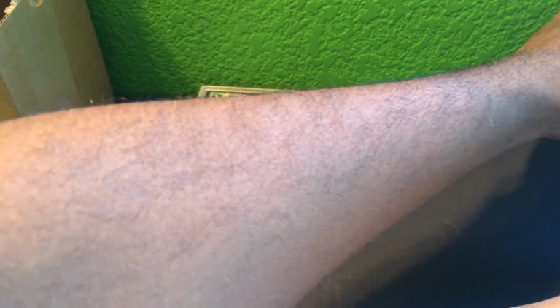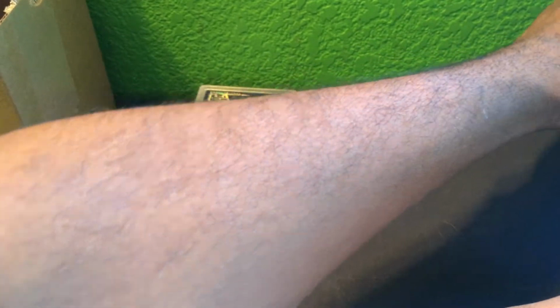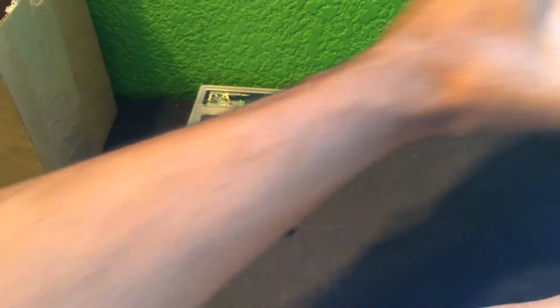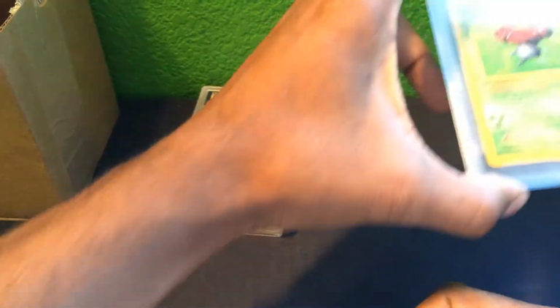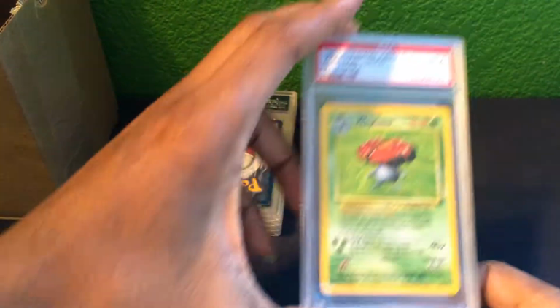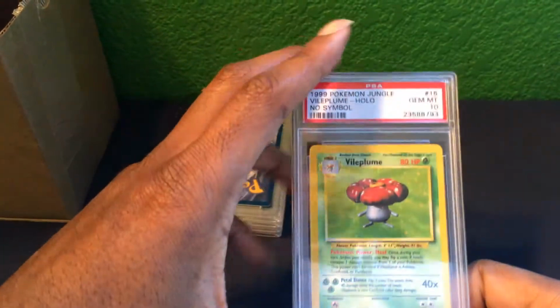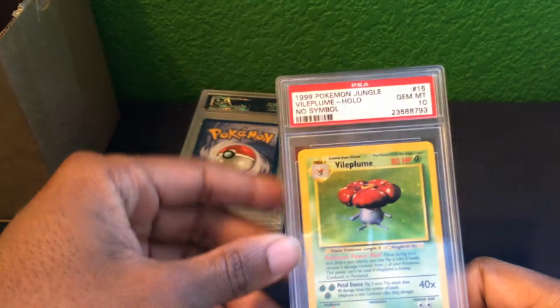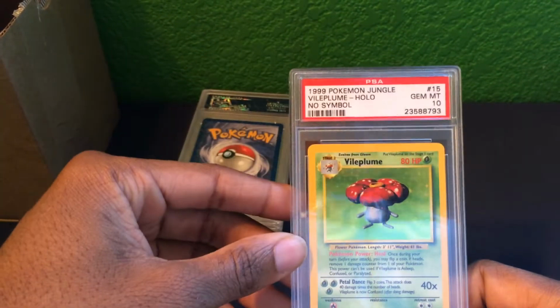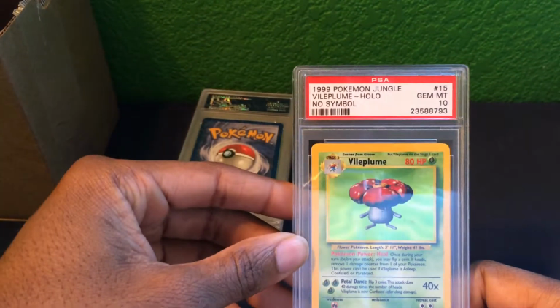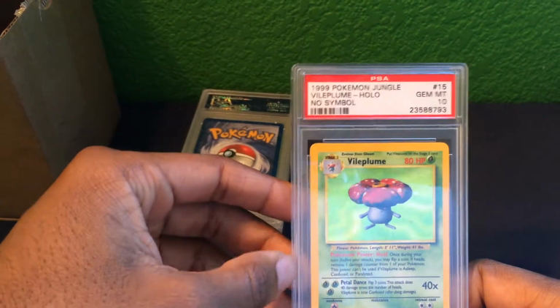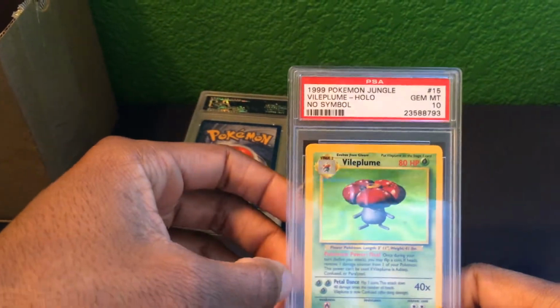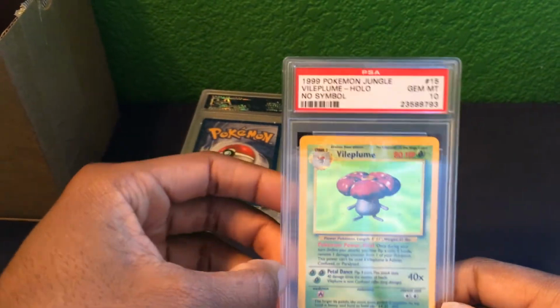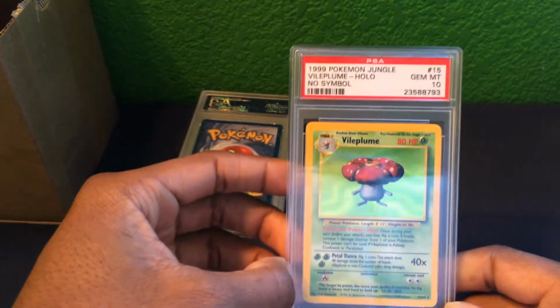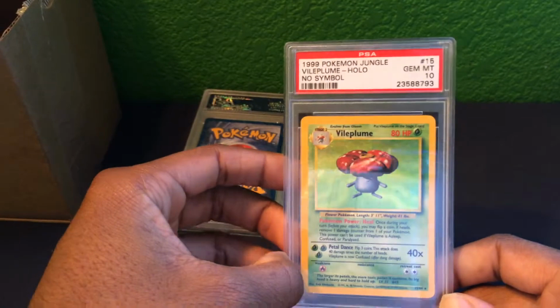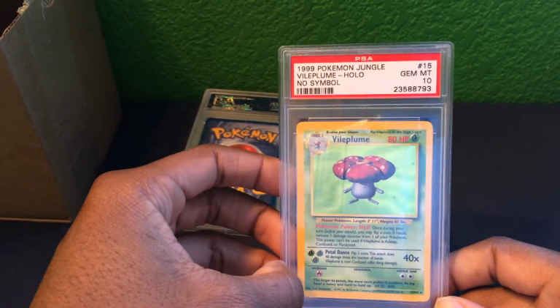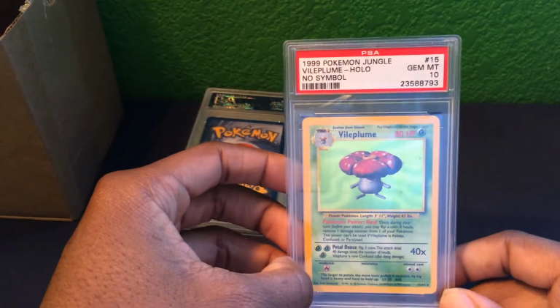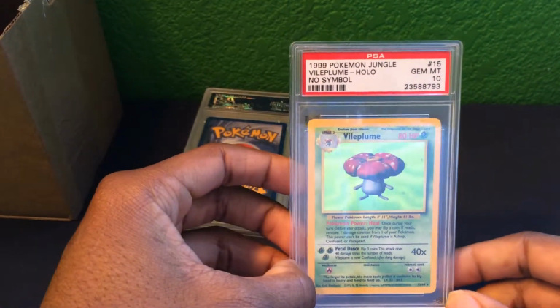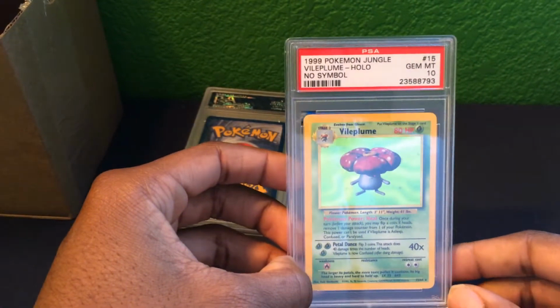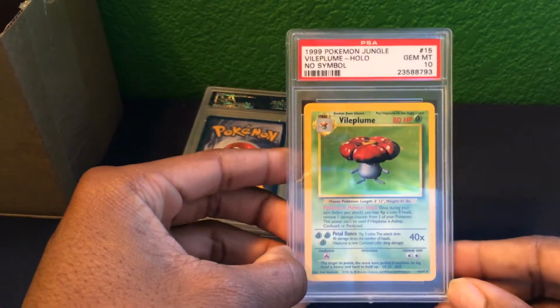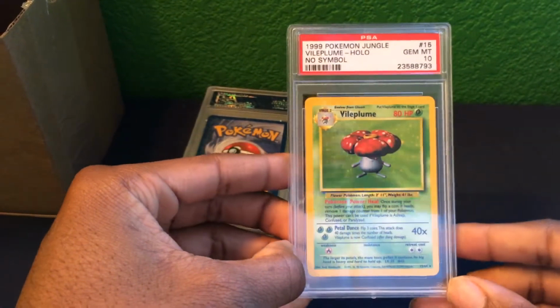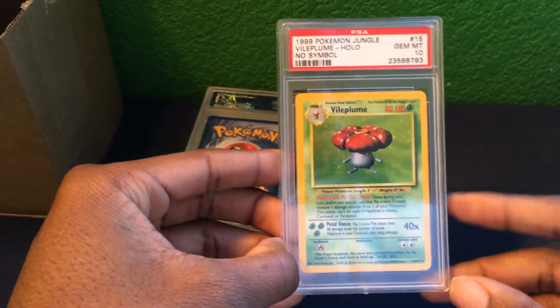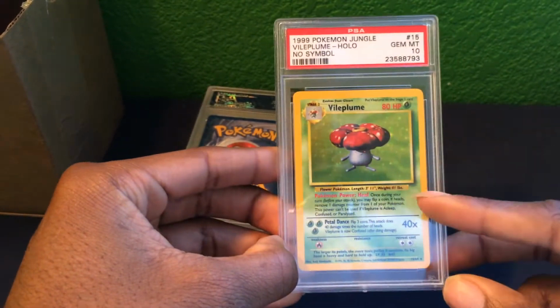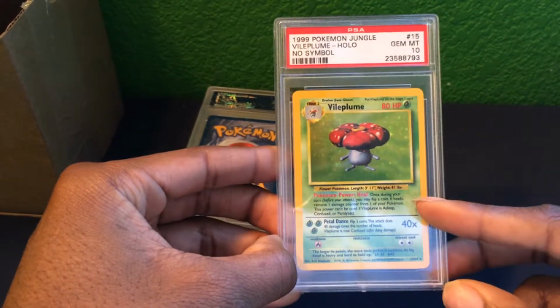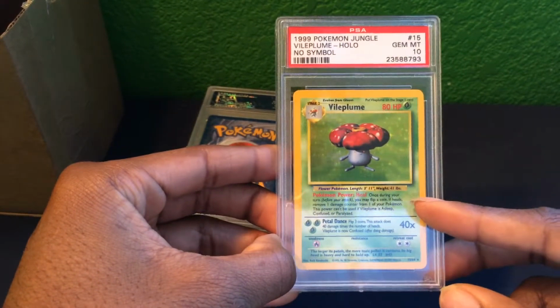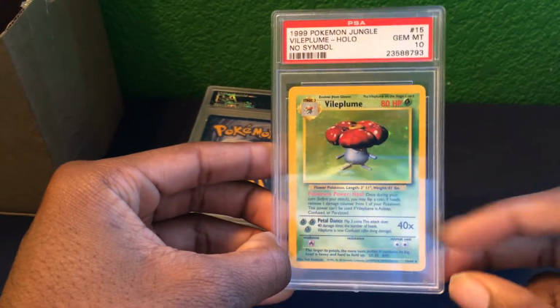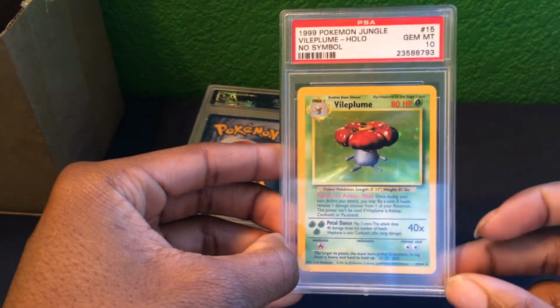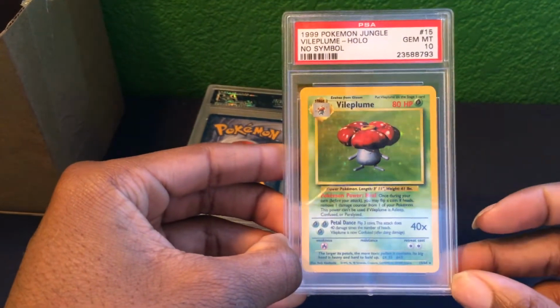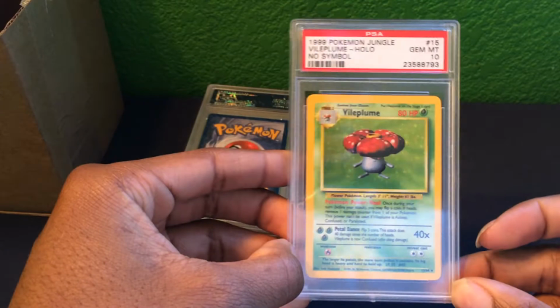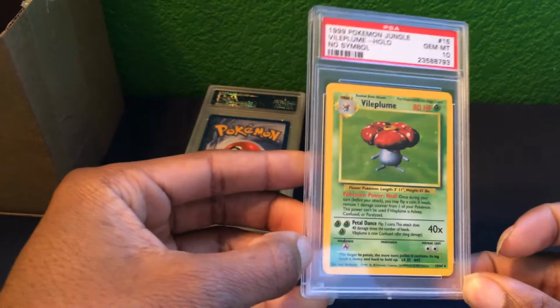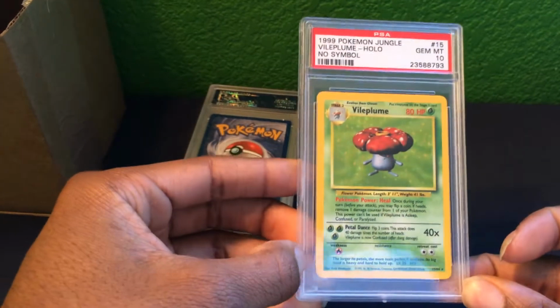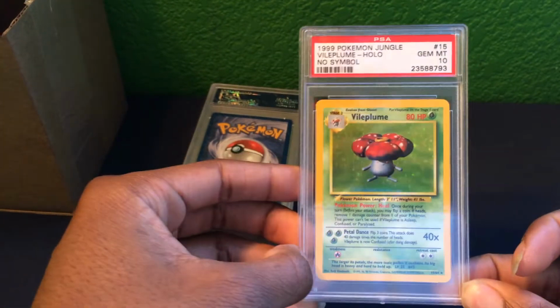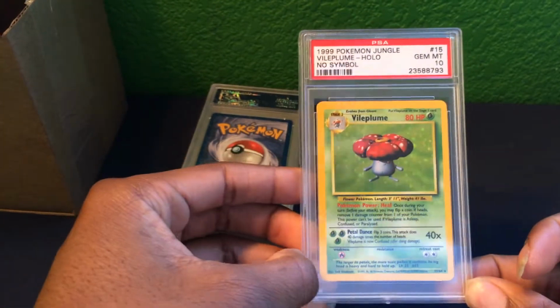Now the Vileplume holo from the Jungle set — this is an error card with no symbol — and it received a Gem Mint 10 grade.